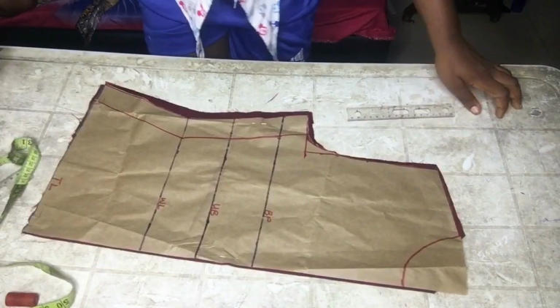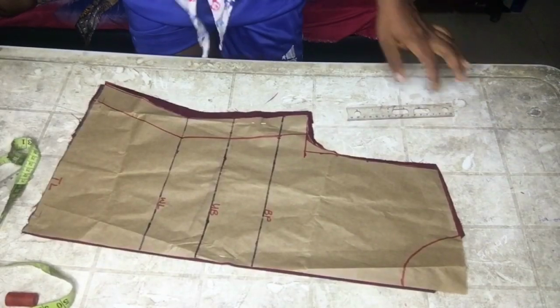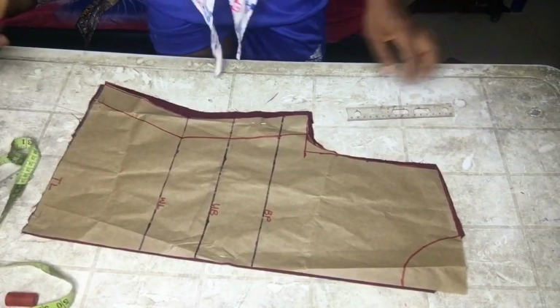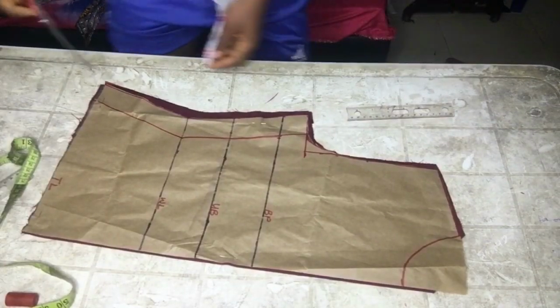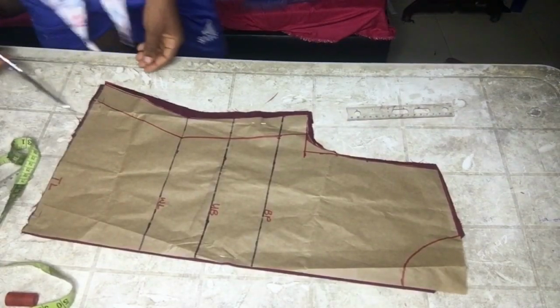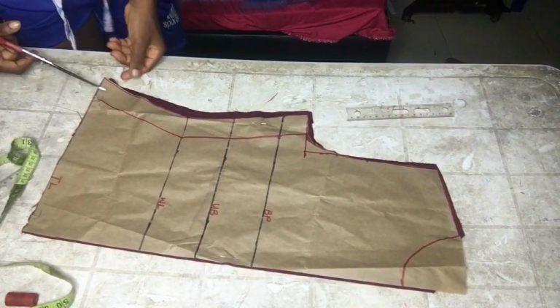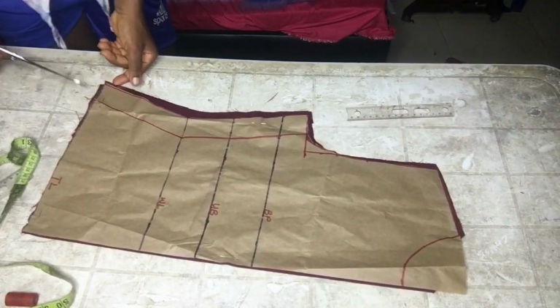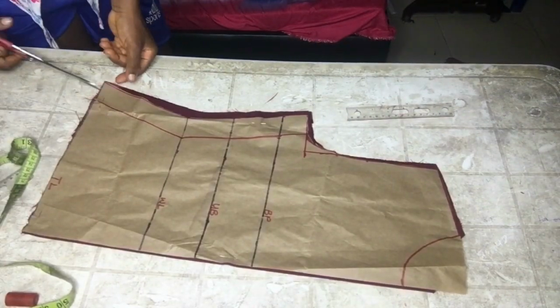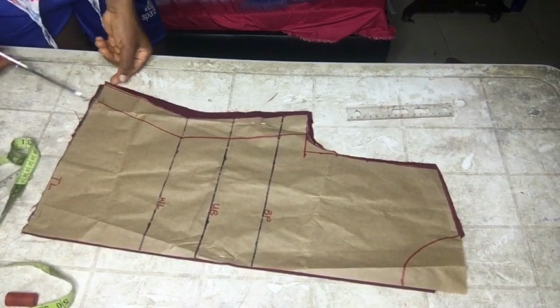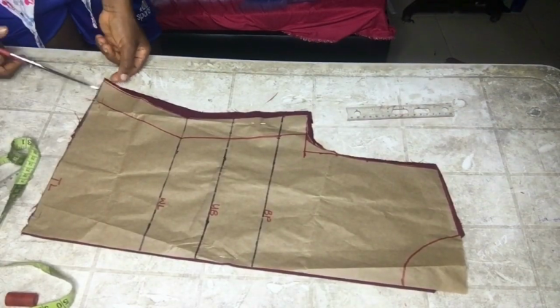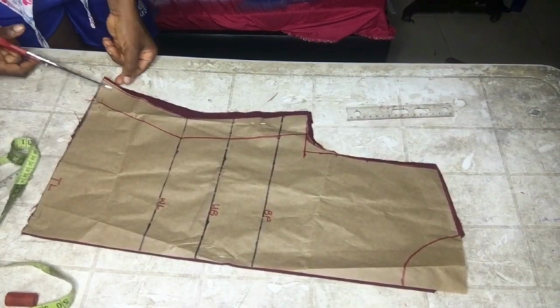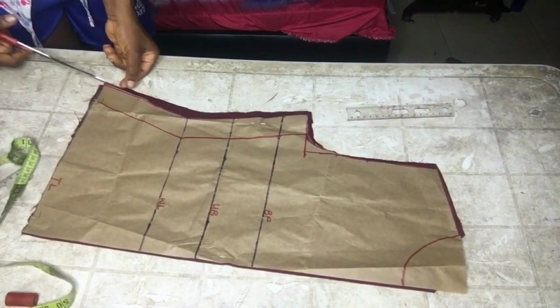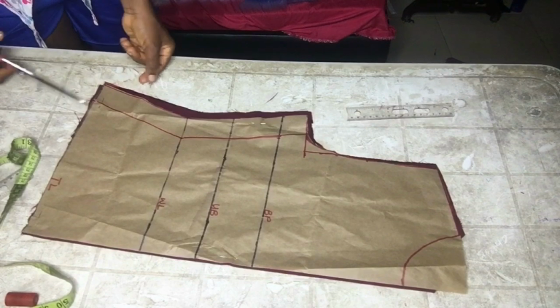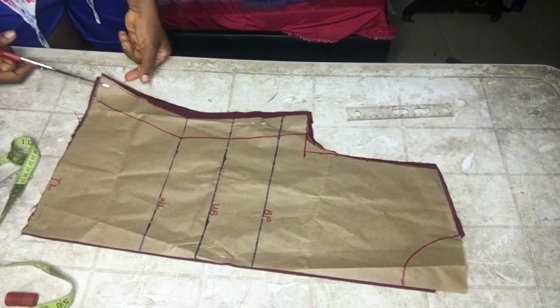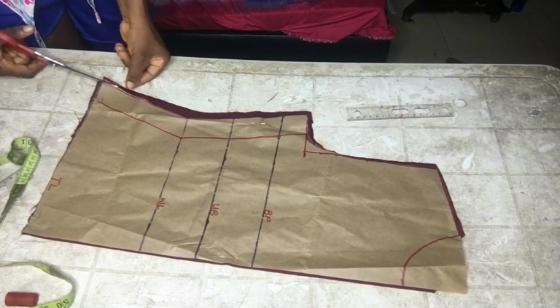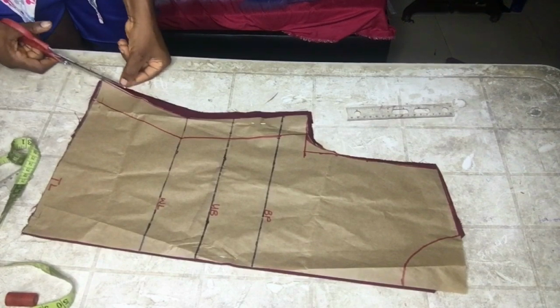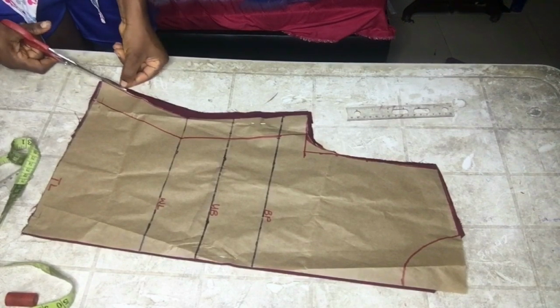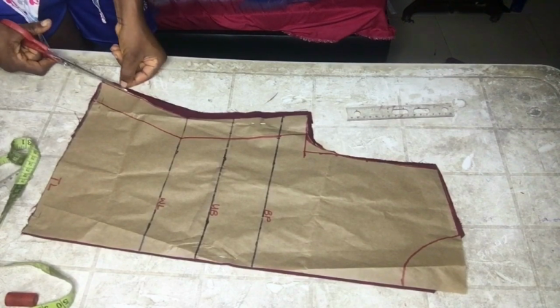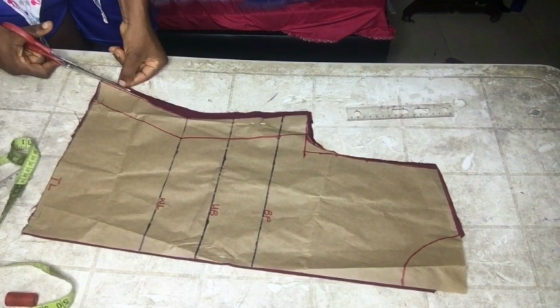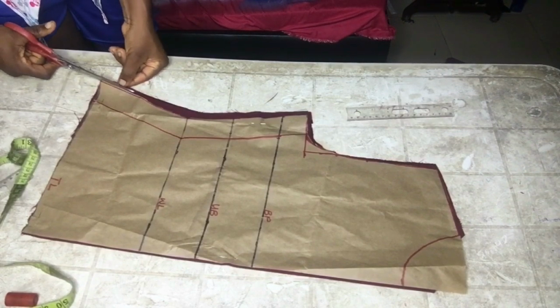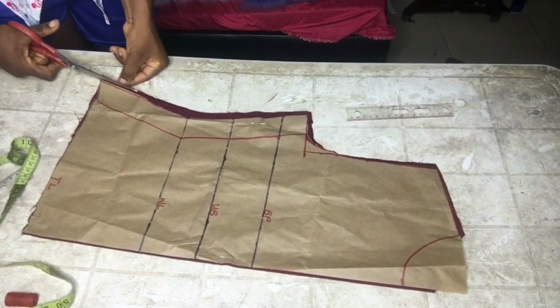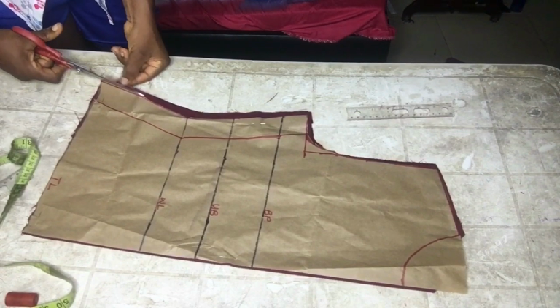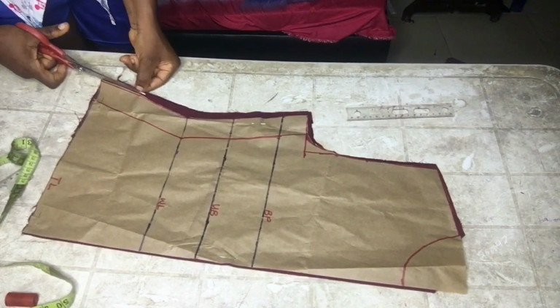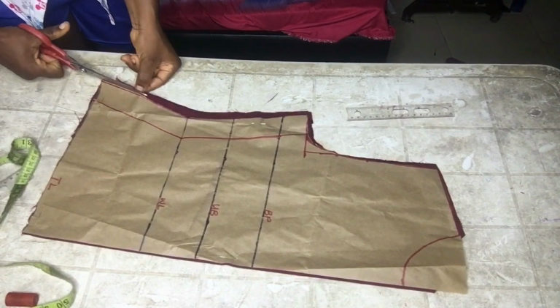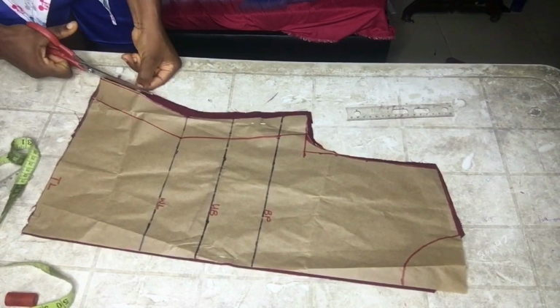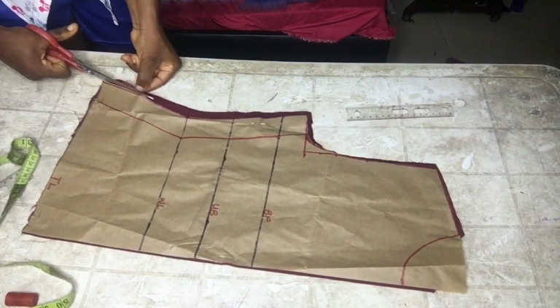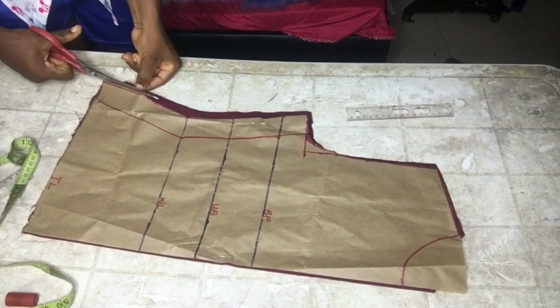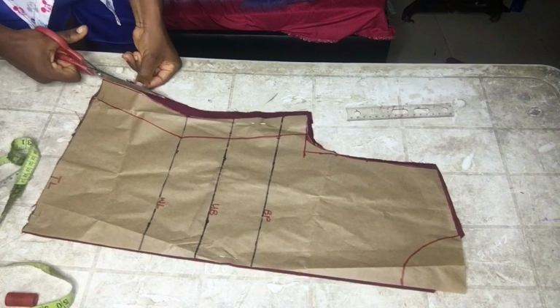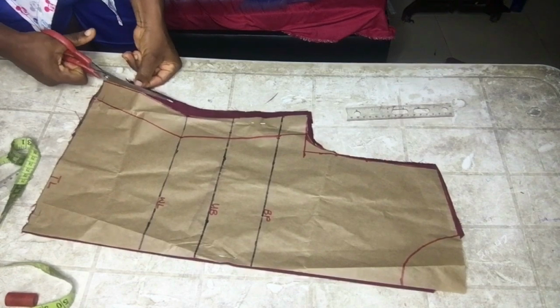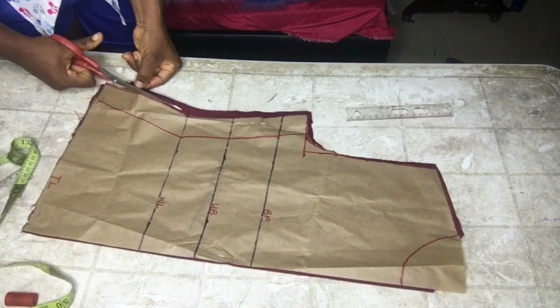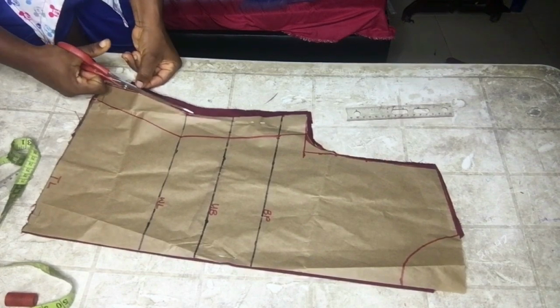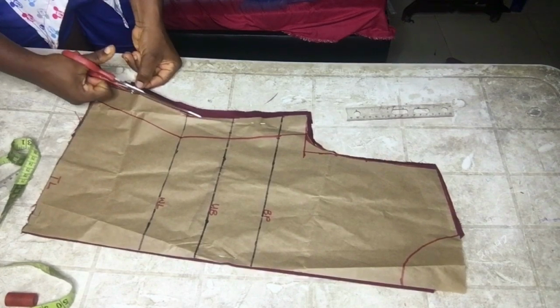I went ahead to cut out the back piece. This piece is going to be our back piece, so we cut it out as you can see.